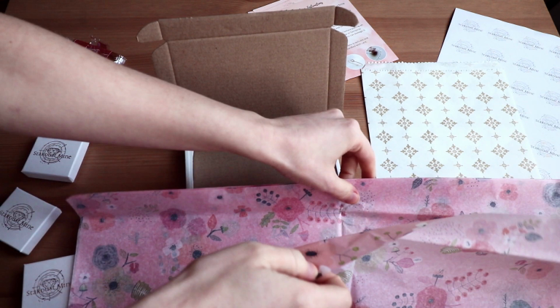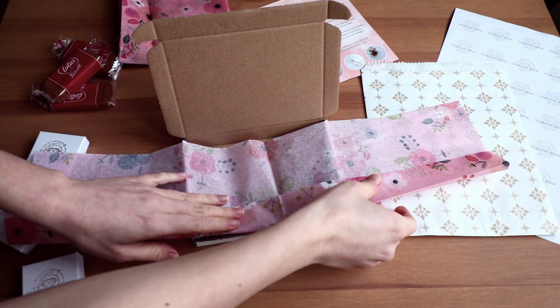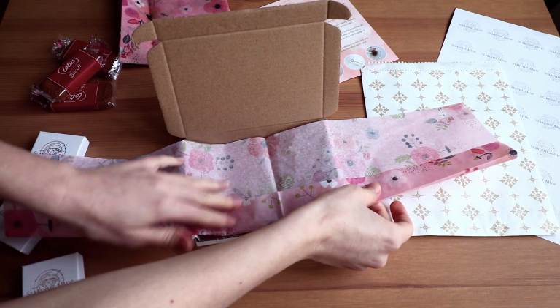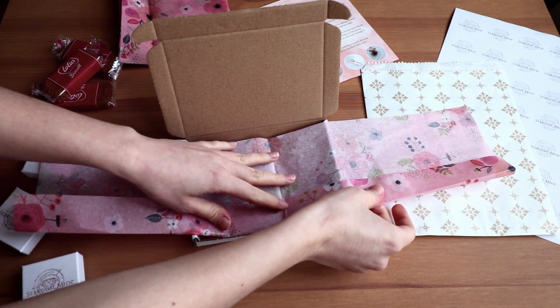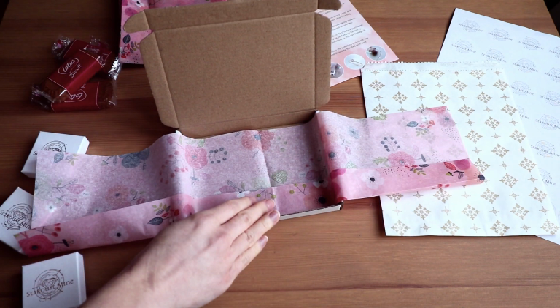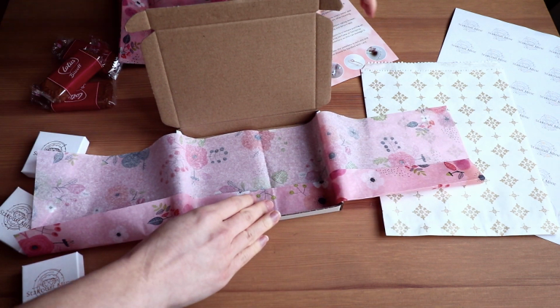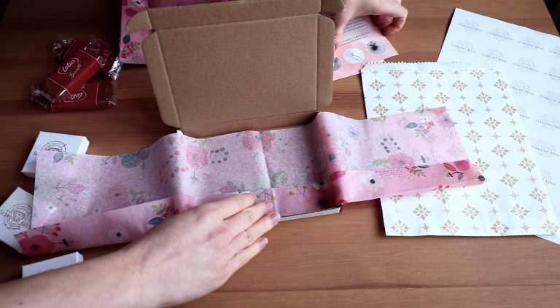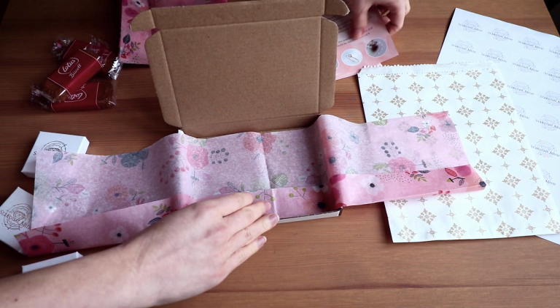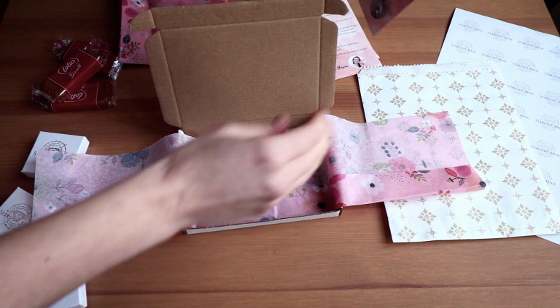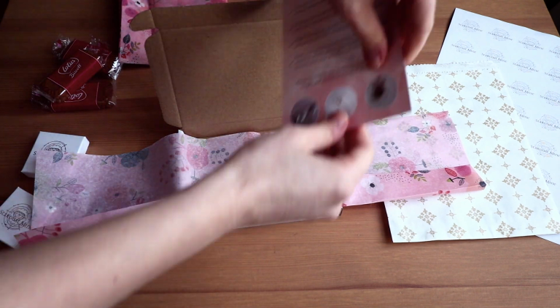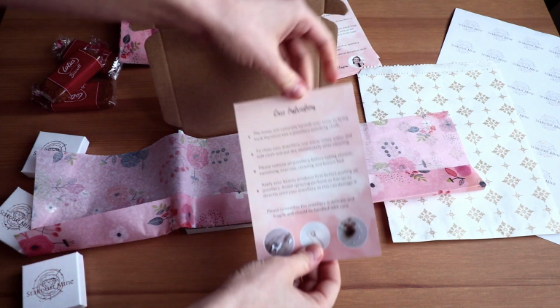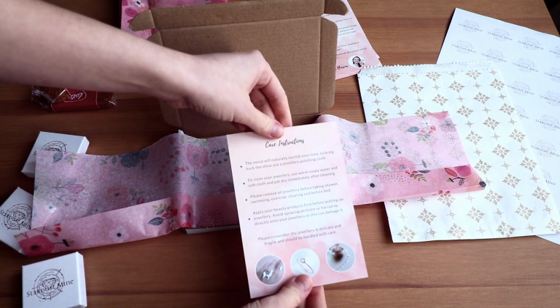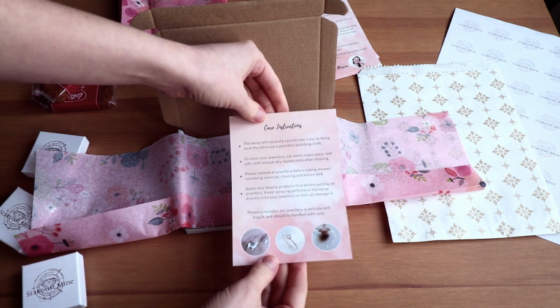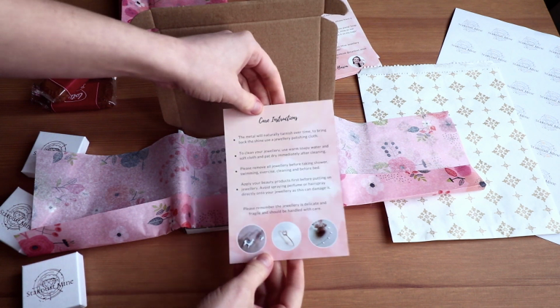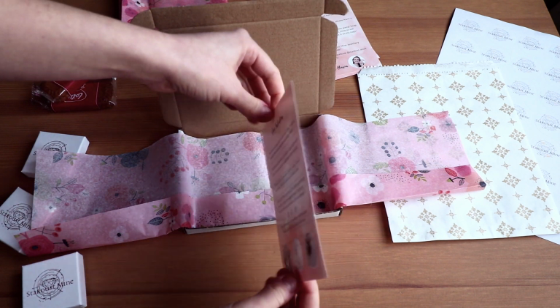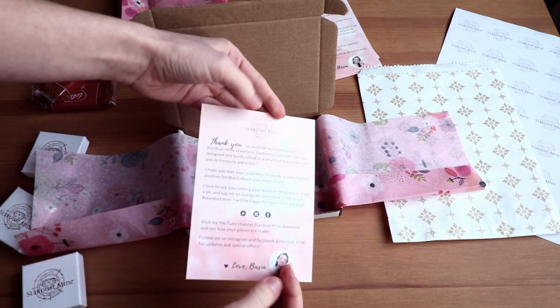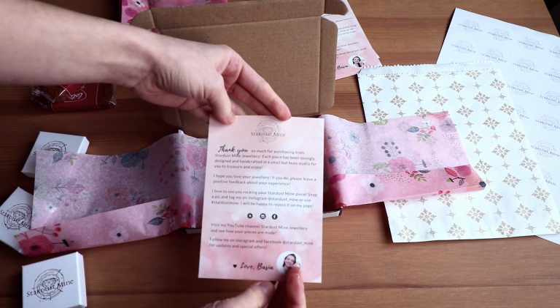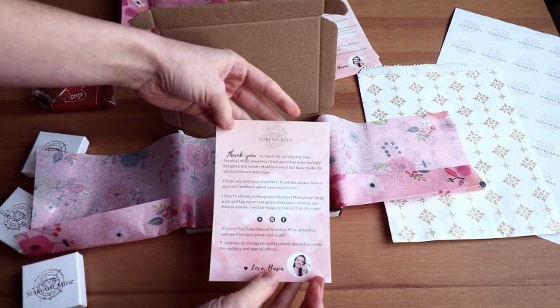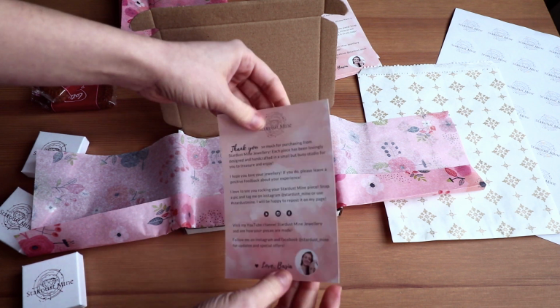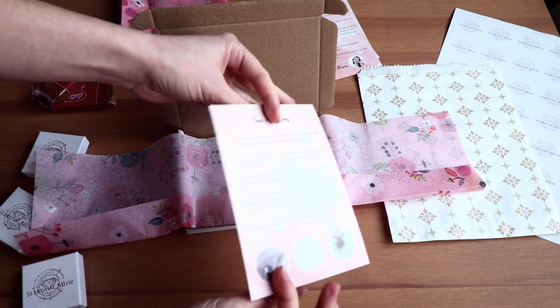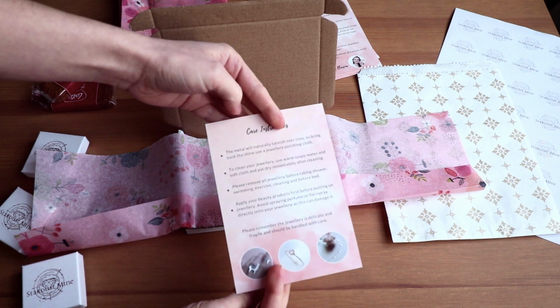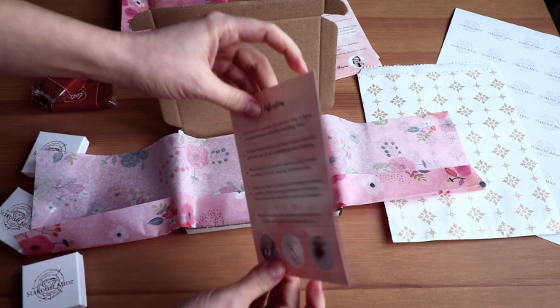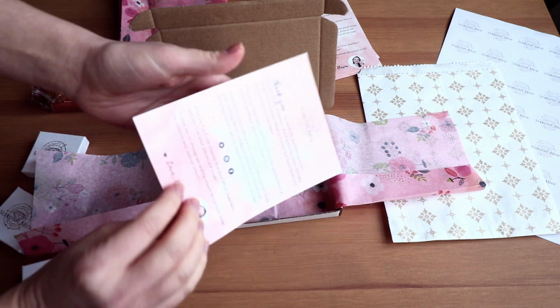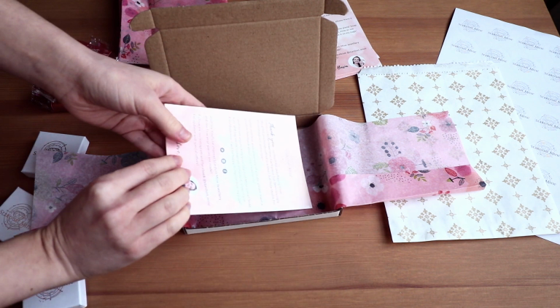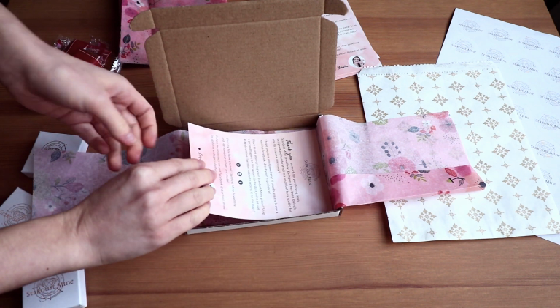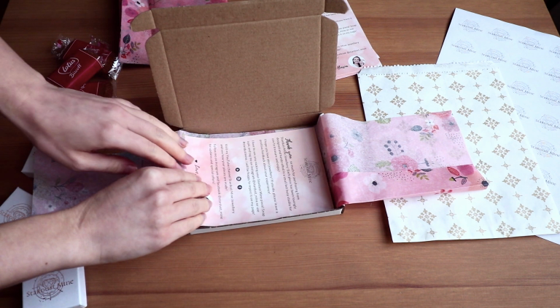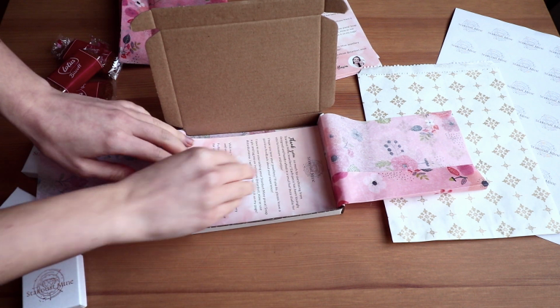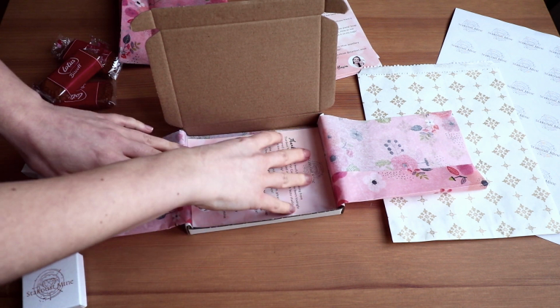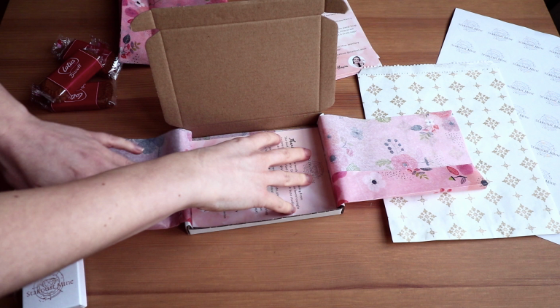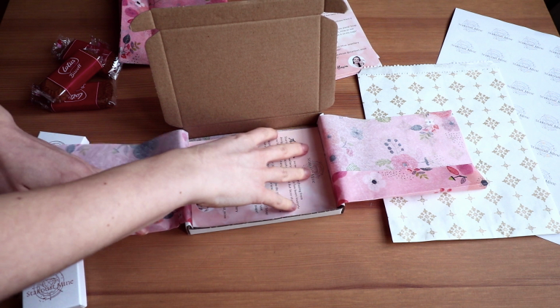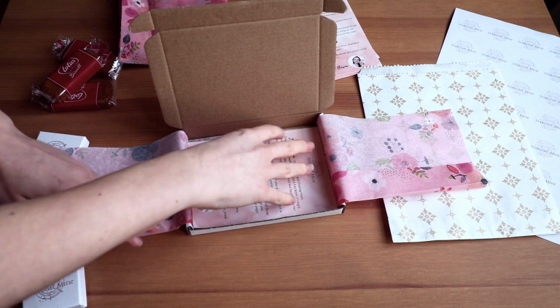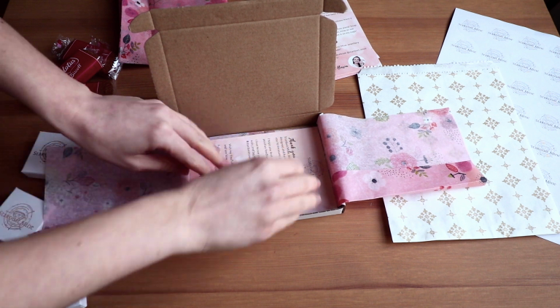Inside I start with tissue paper, and then I add a little note with care instructions and a personal message to the customer. There's also an invitation for the customer to share their feedback and photos of their new jewellery with me on social media.